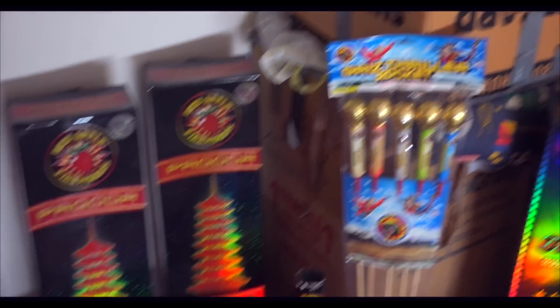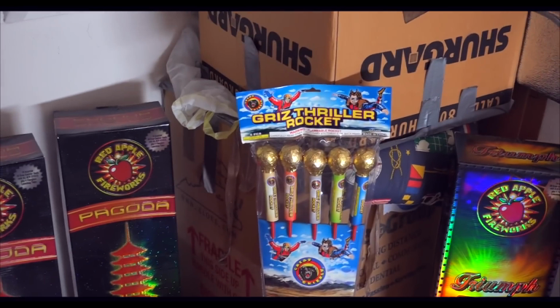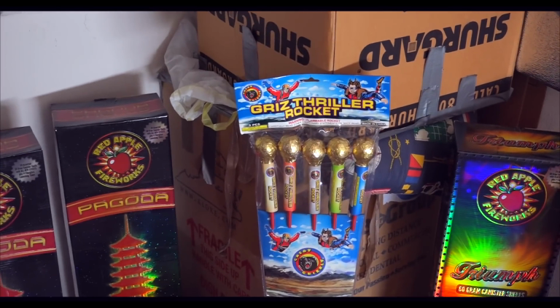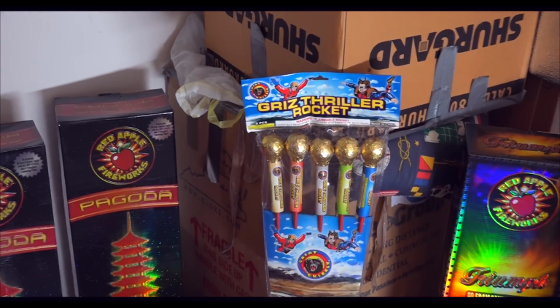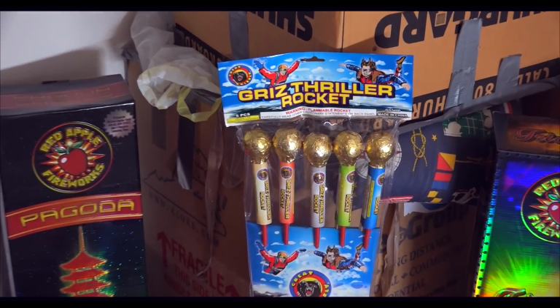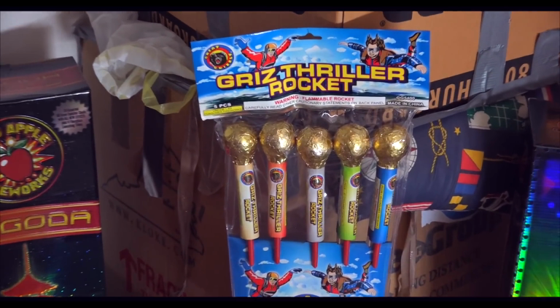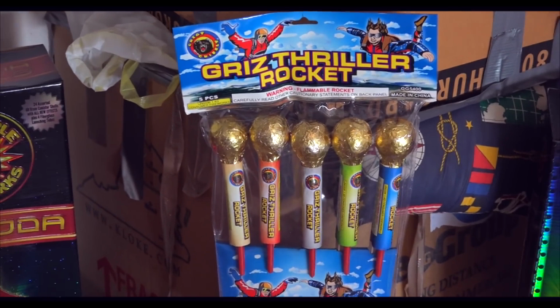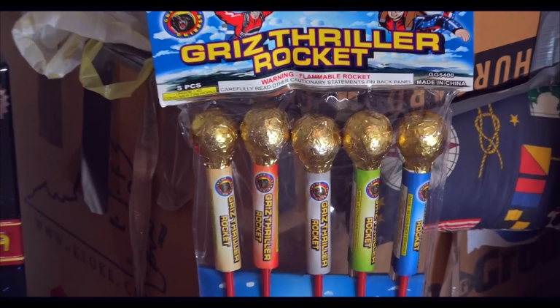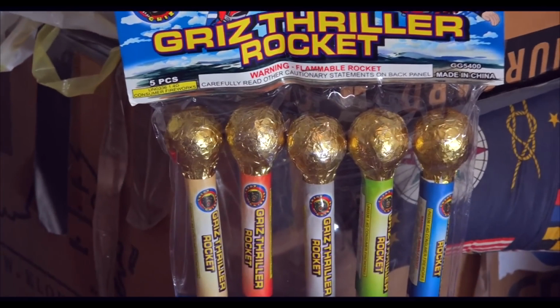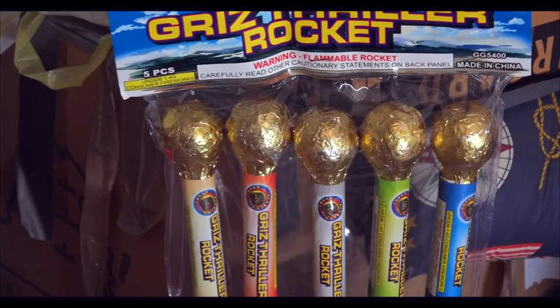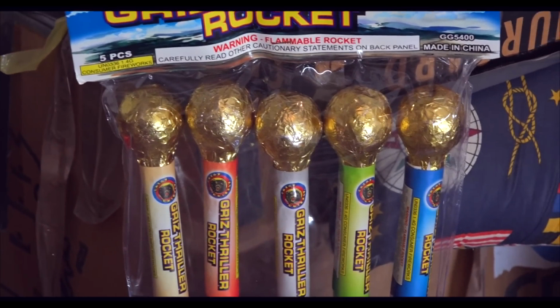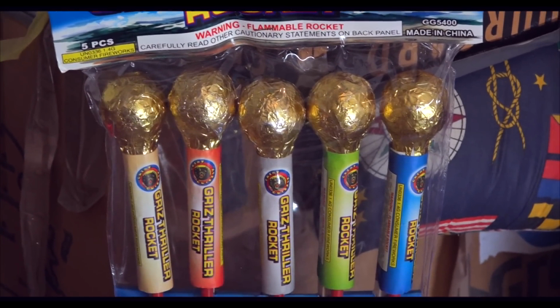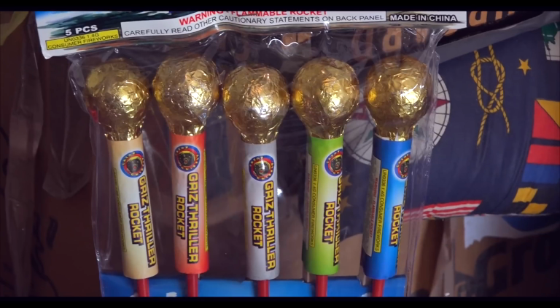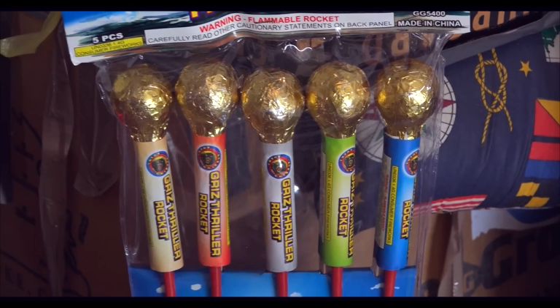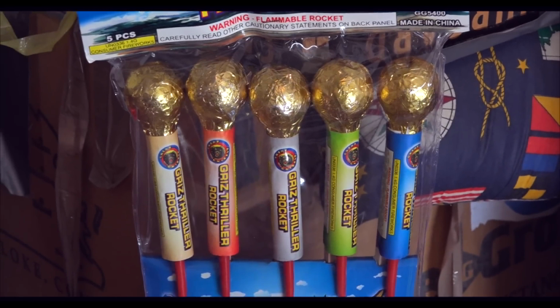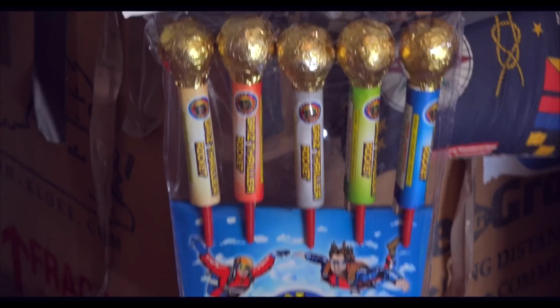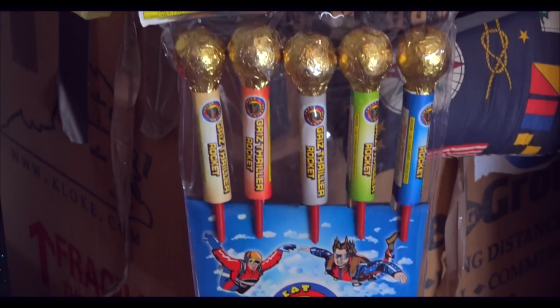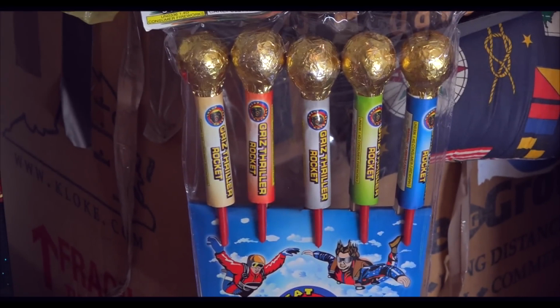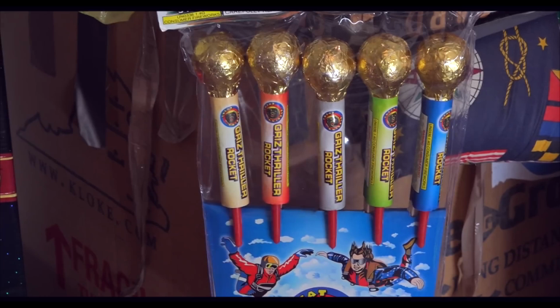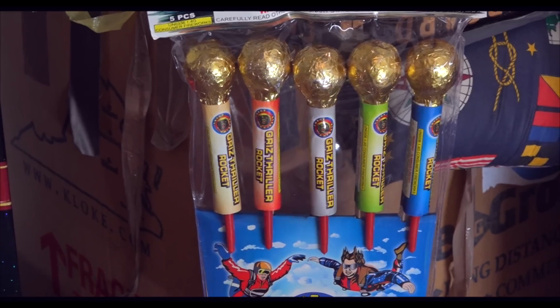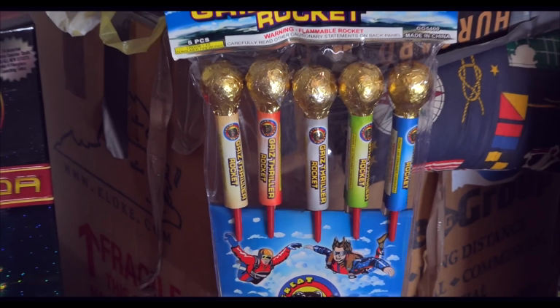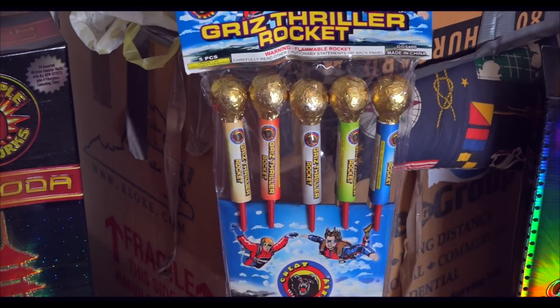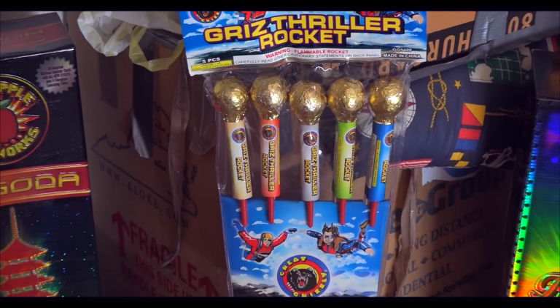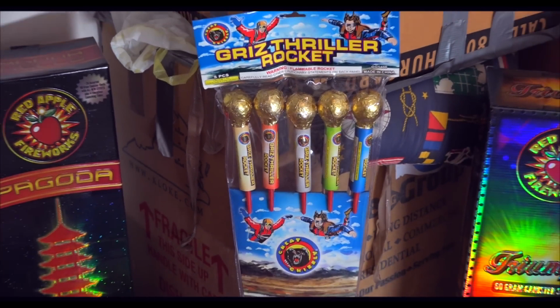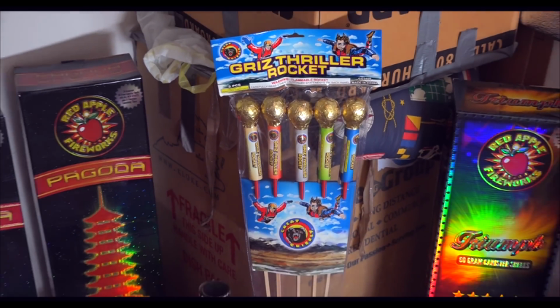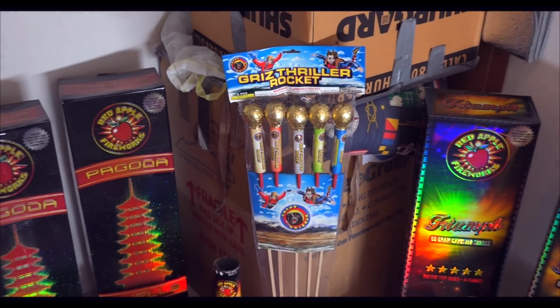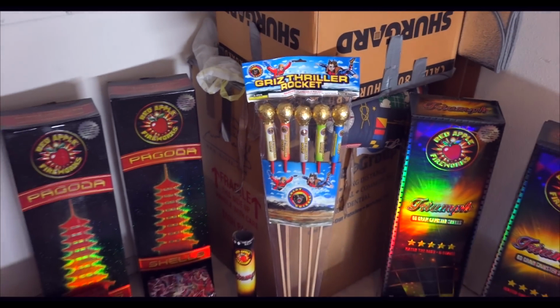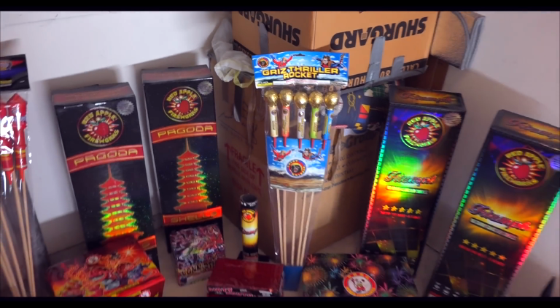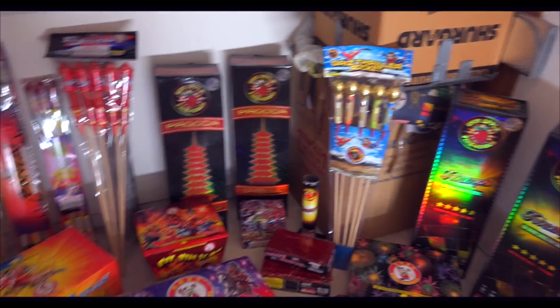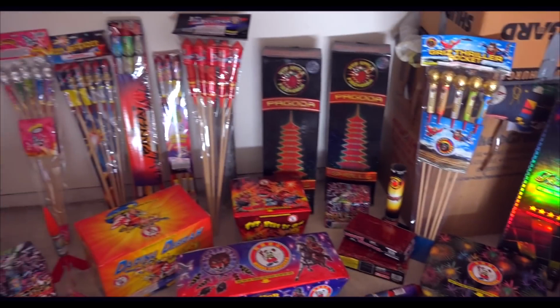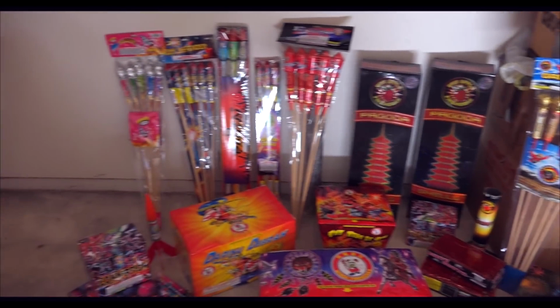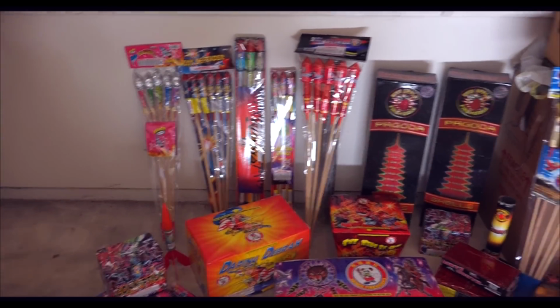This is a Grizz Thriller. They look pretty decent — Great Grizzly is a pretty good brand. It doesn't say what each of them do, so I can't tell you yet, but they look pretty awesome. Those are all rockets.